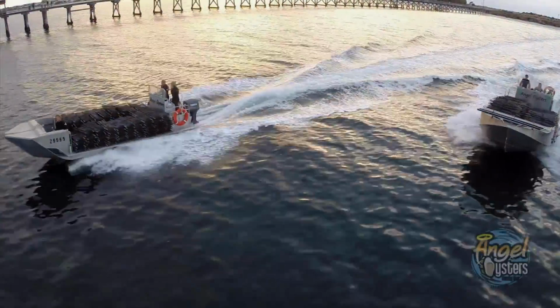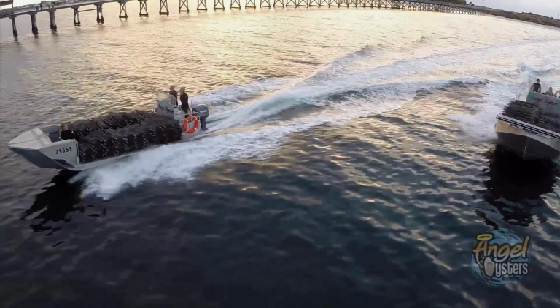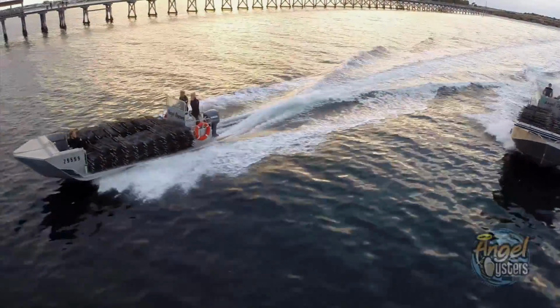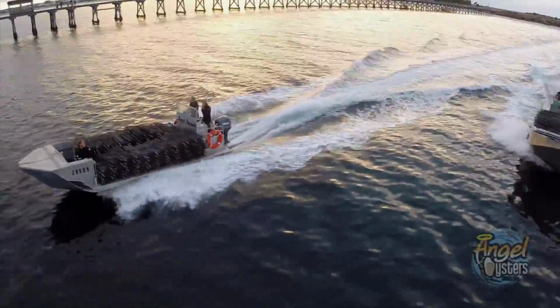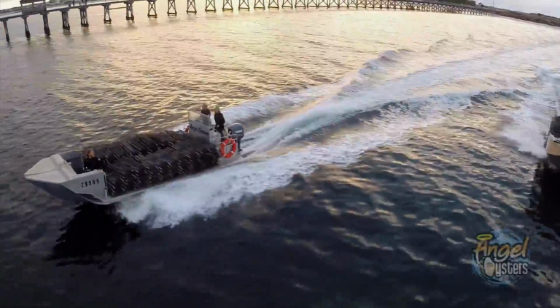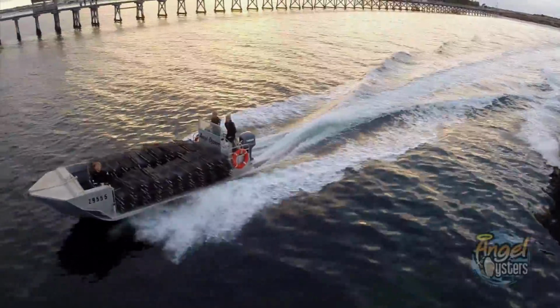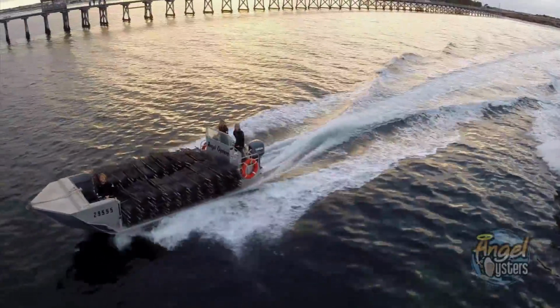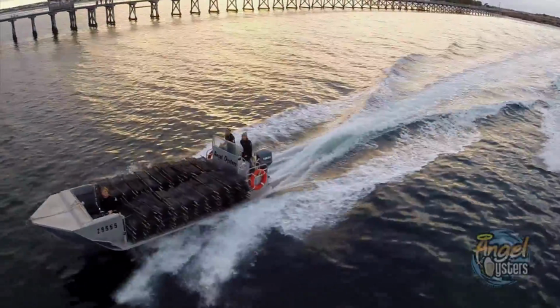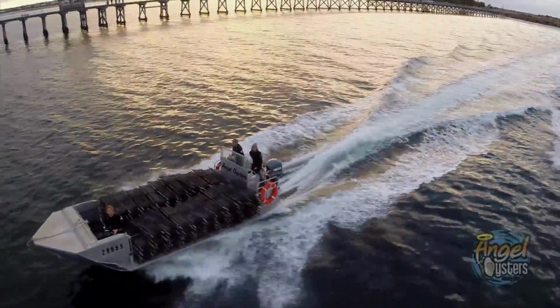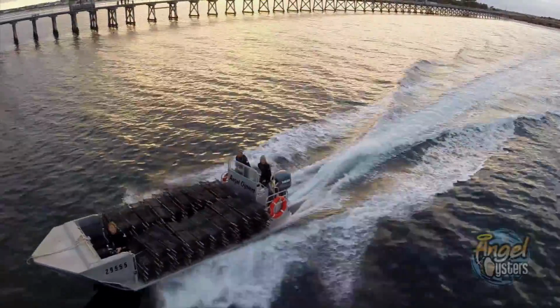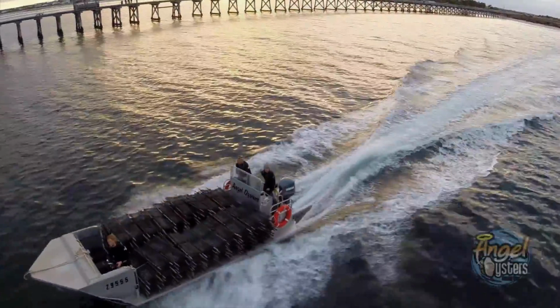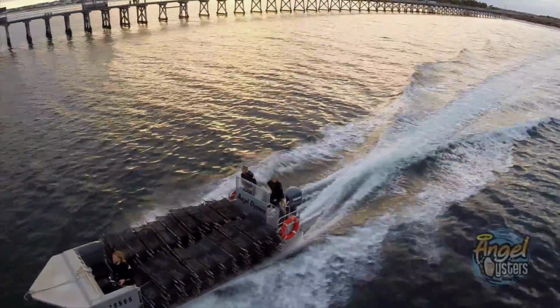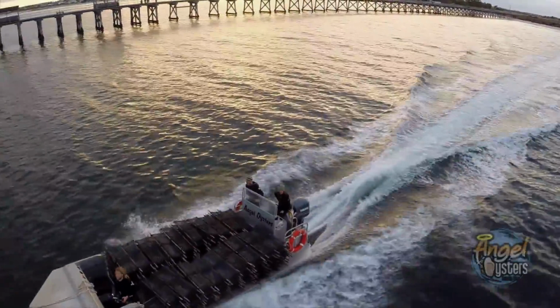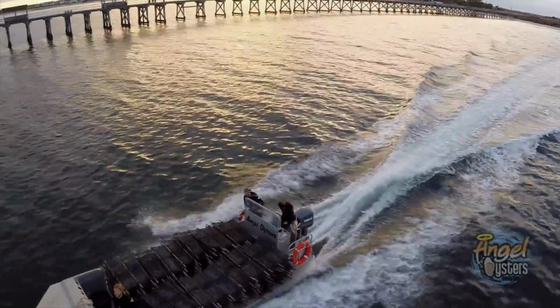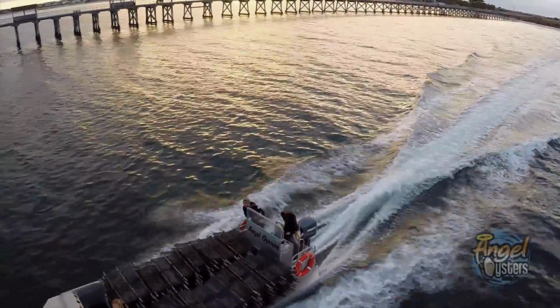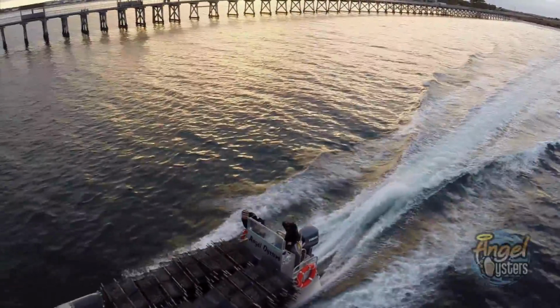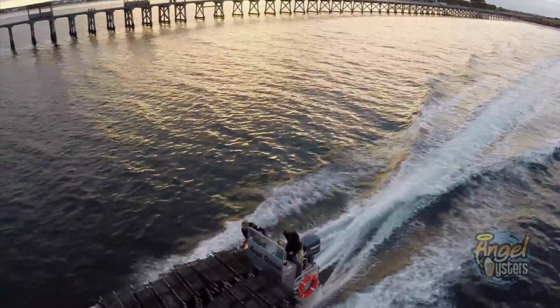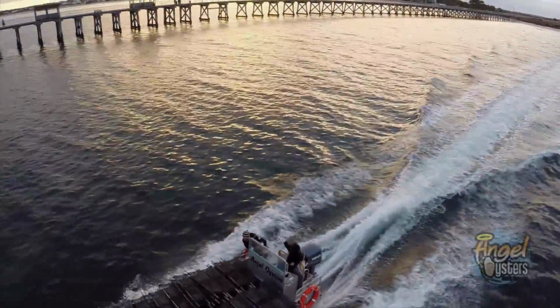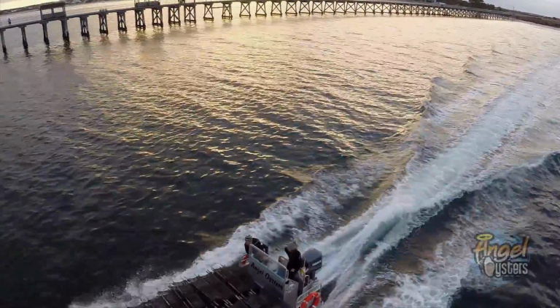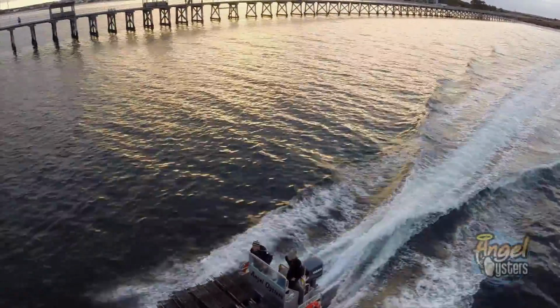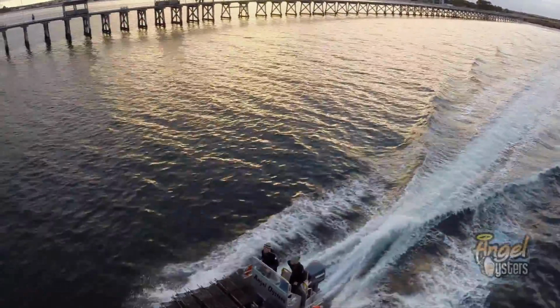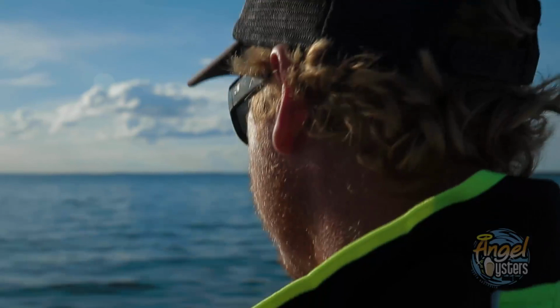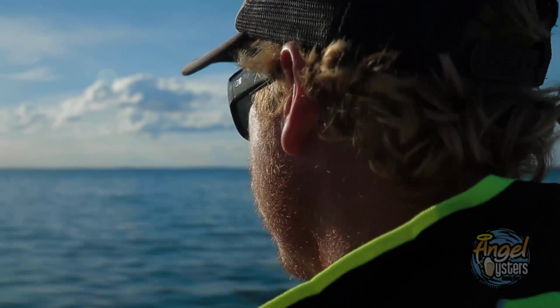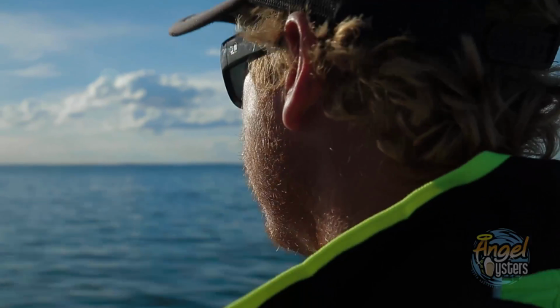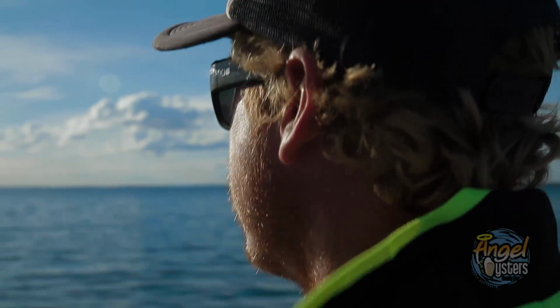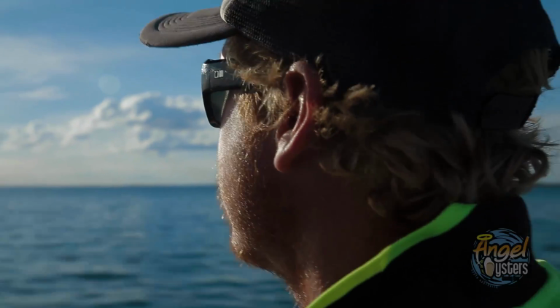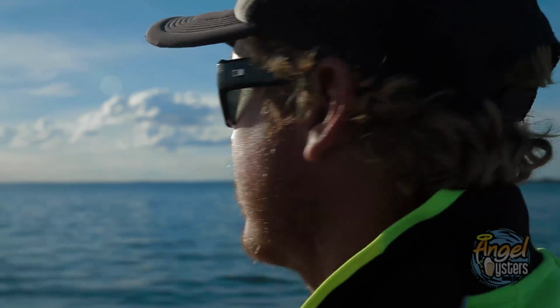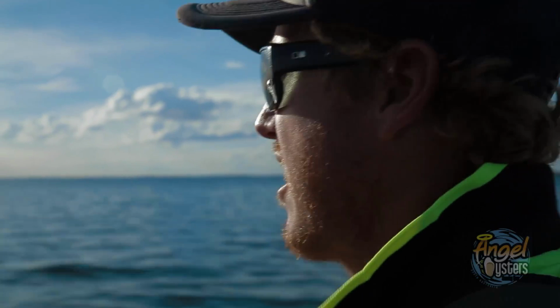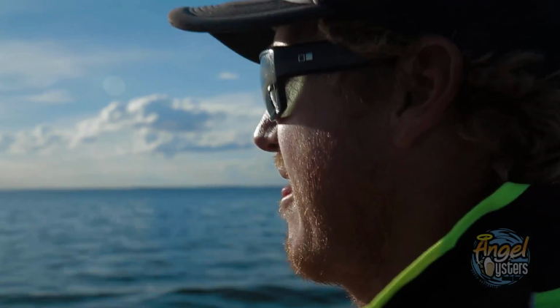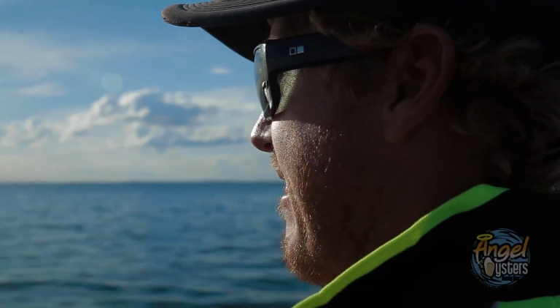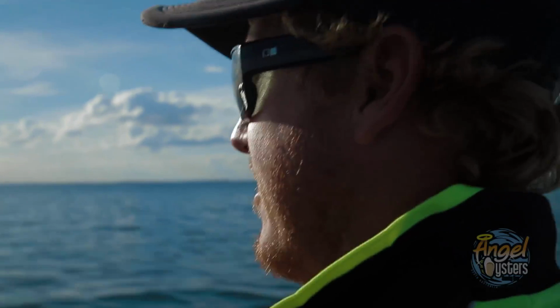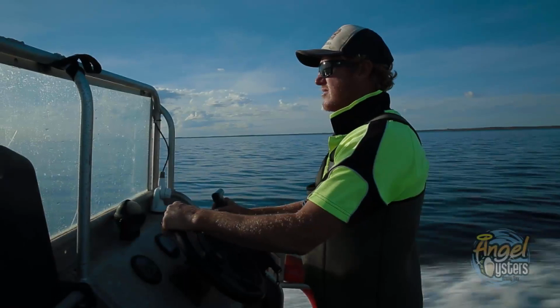Beautiful sunrises every morning and beautiful calm waters steaming out, ready for the harvest for the day. Some mornings you've got to pinch yourself, it's just crazy.